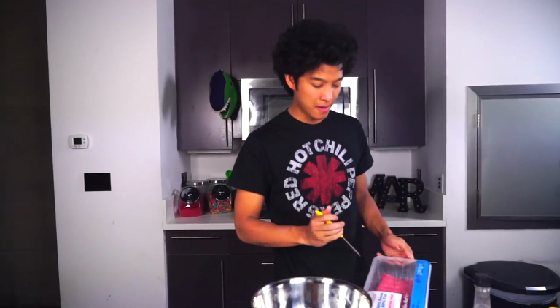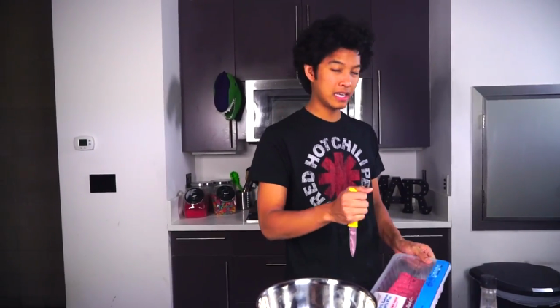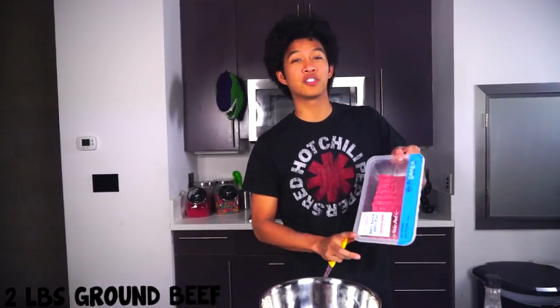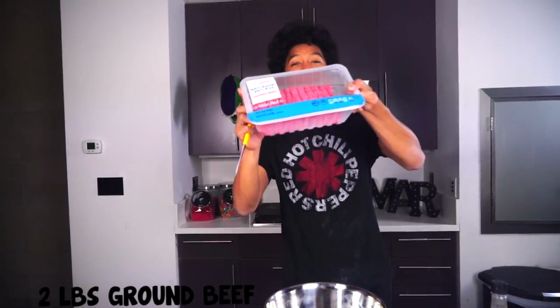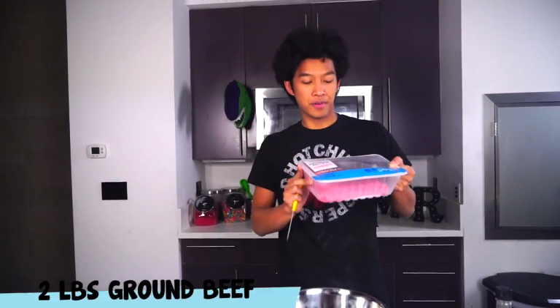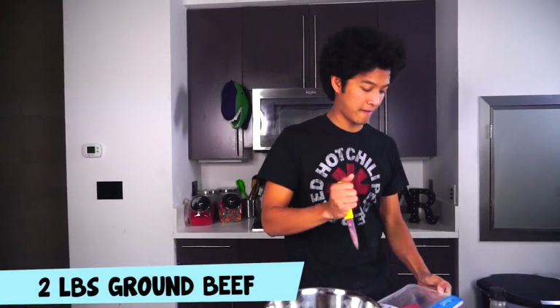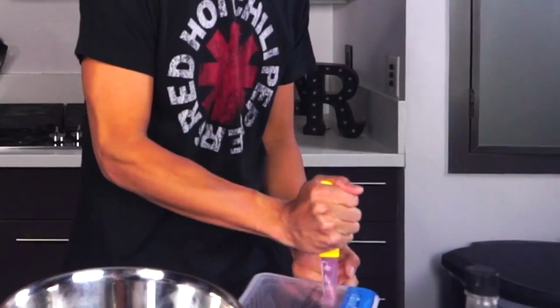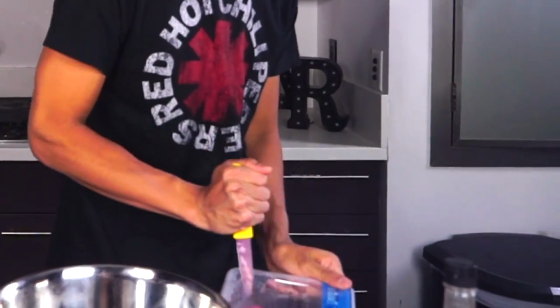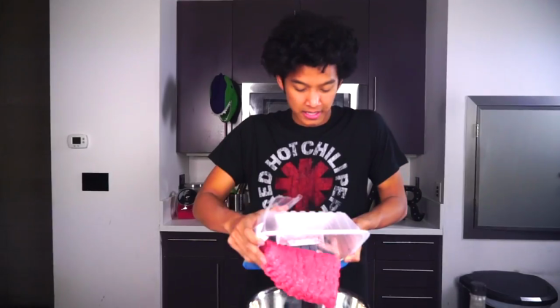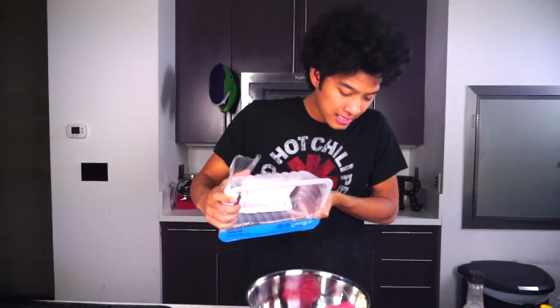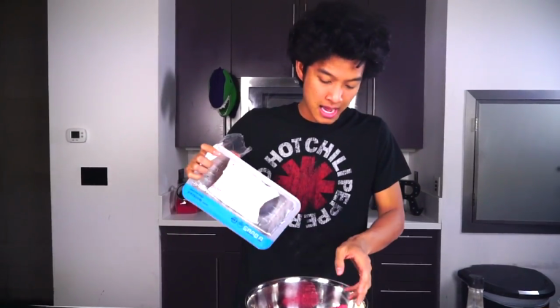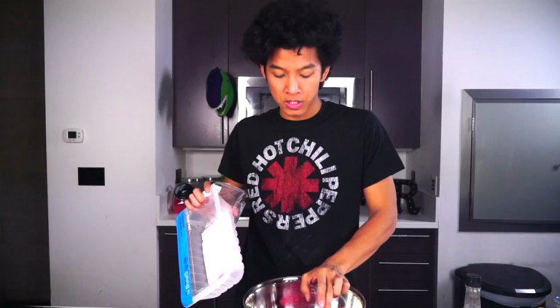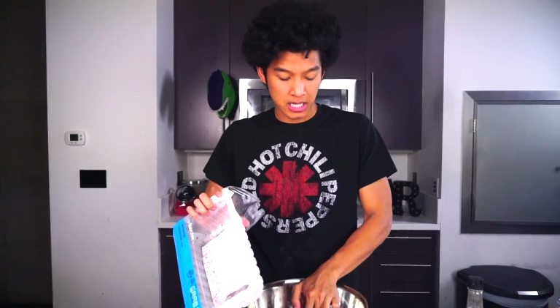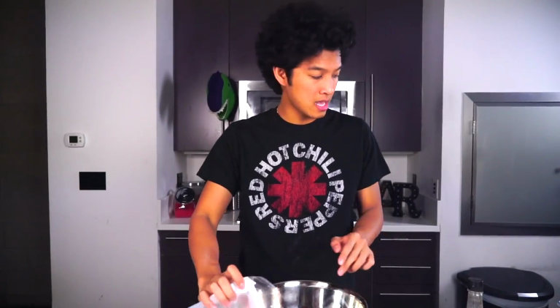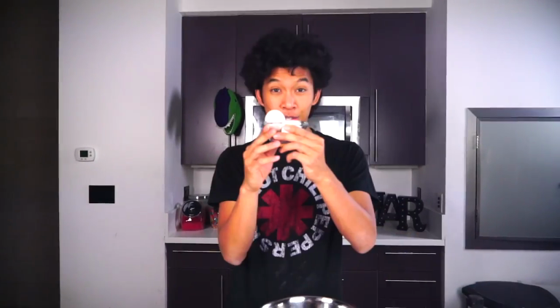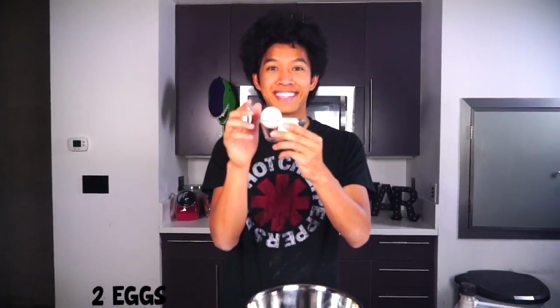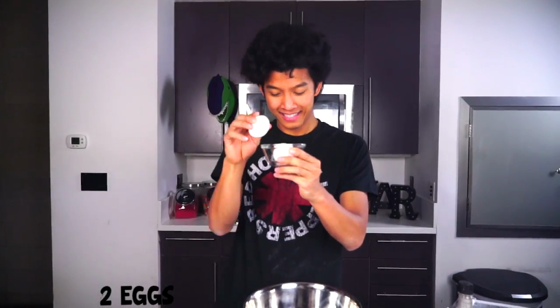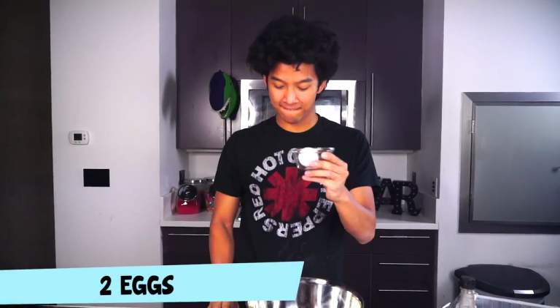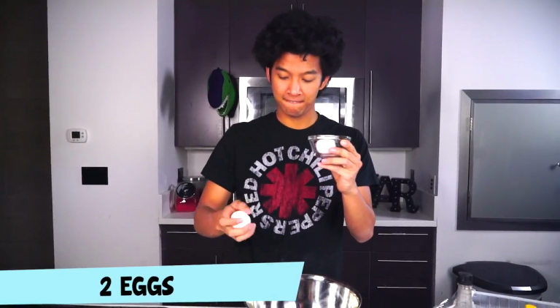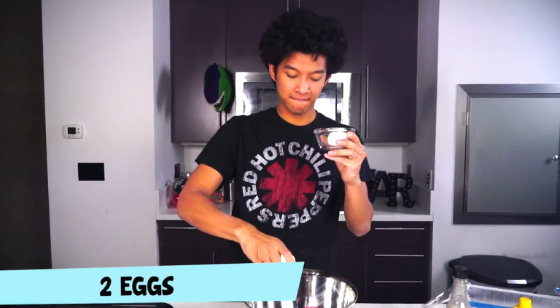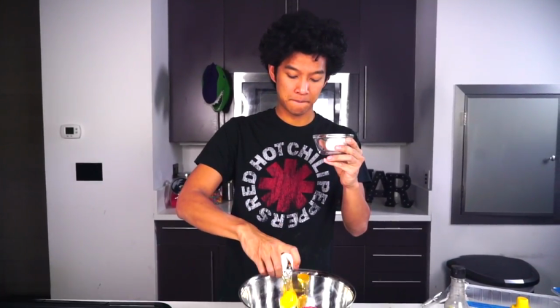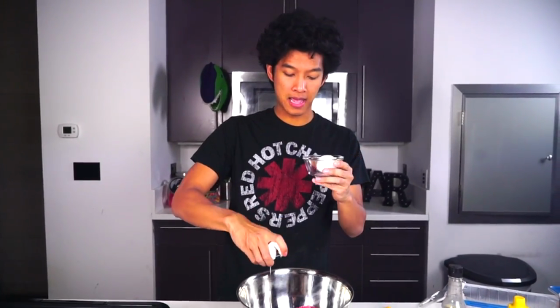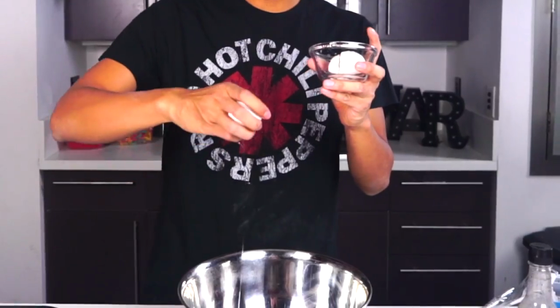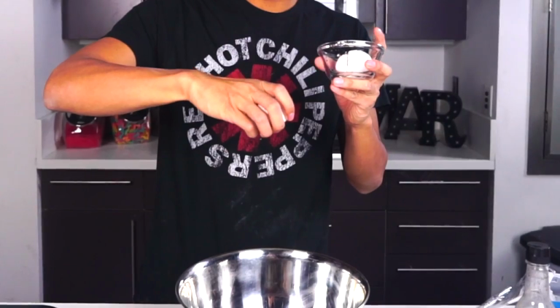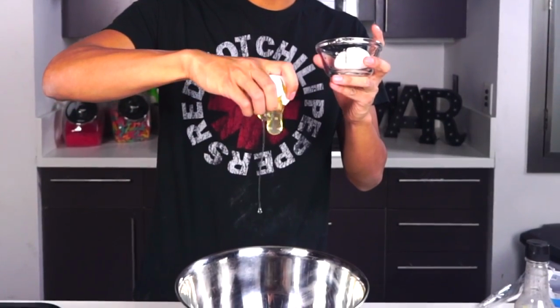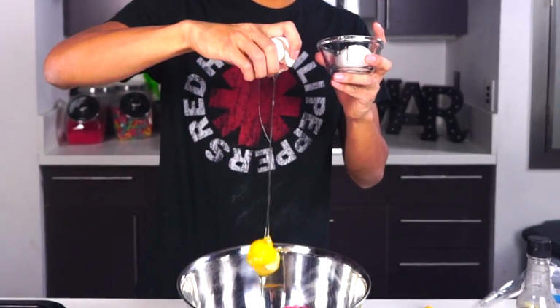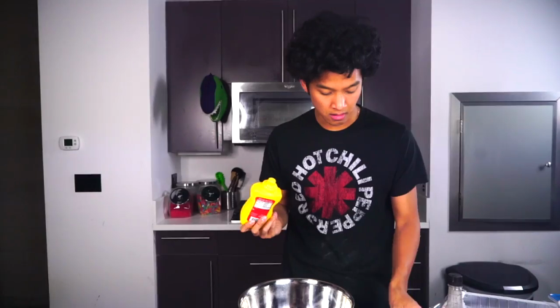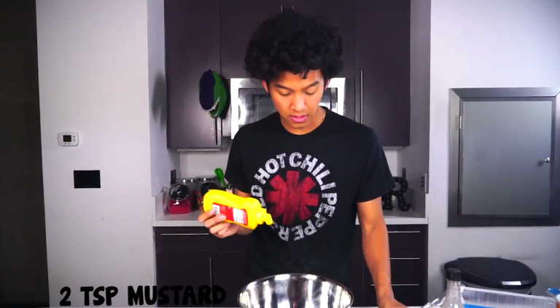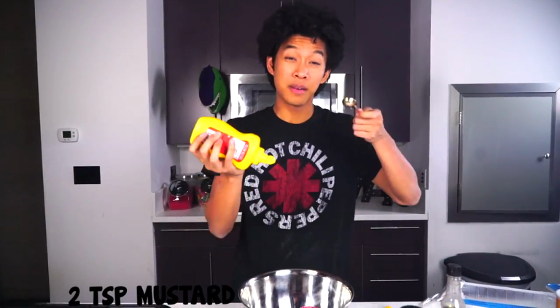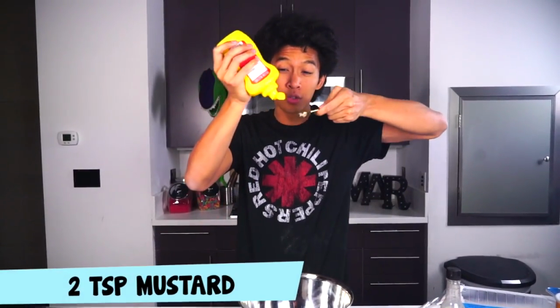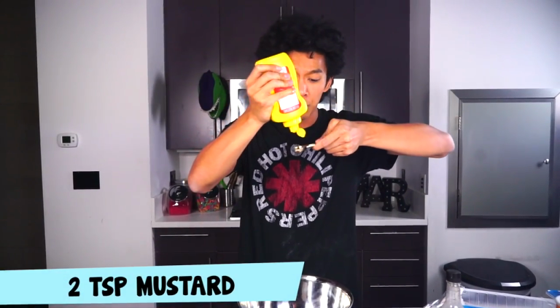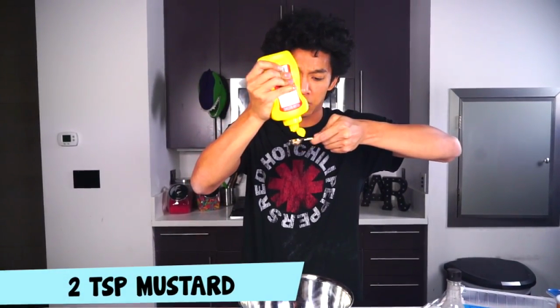I'm going to need about two pounds of burger. Putting that into my bowl just like that, two eggs, and more for you. I'm going to need about two teaspoons of mustard.